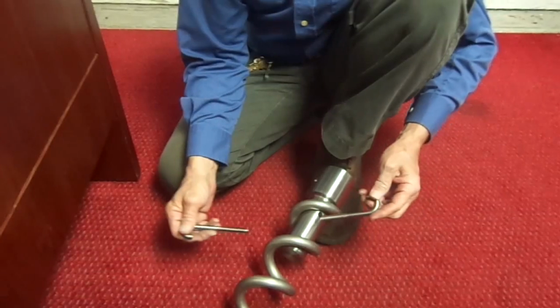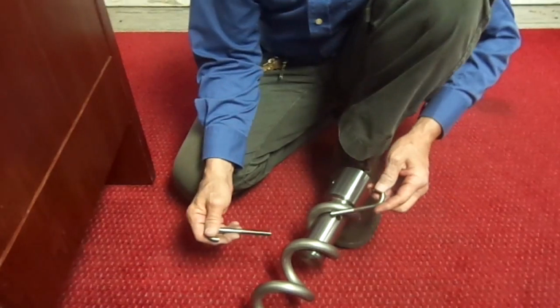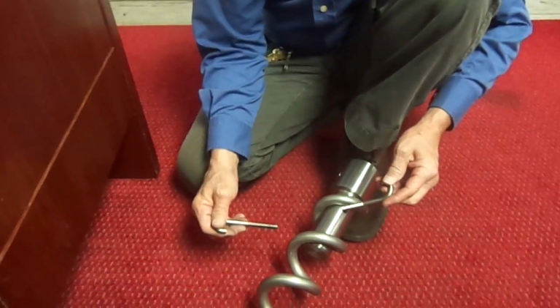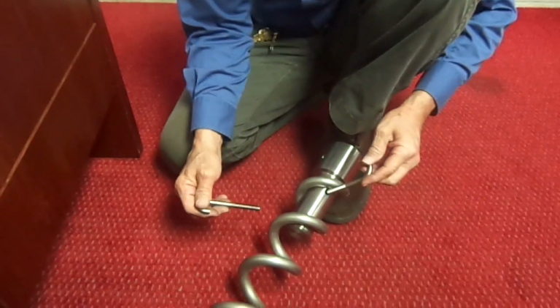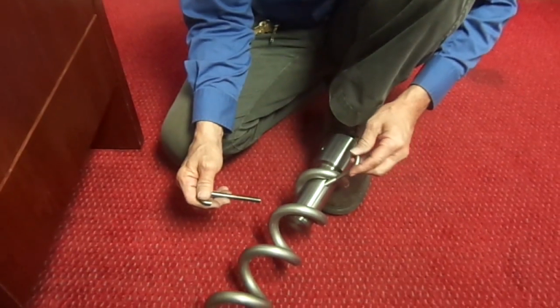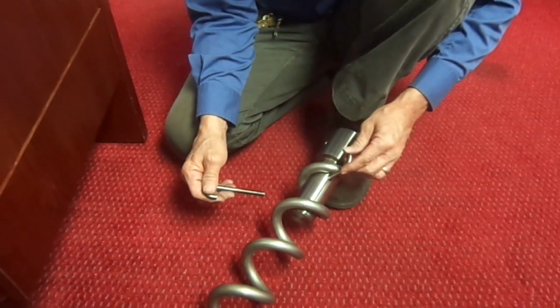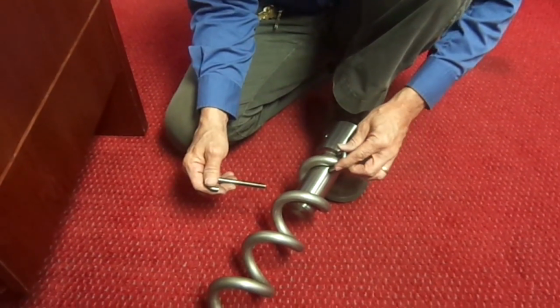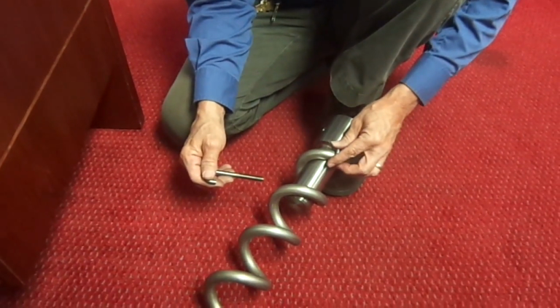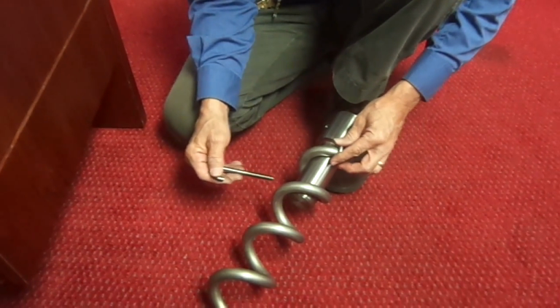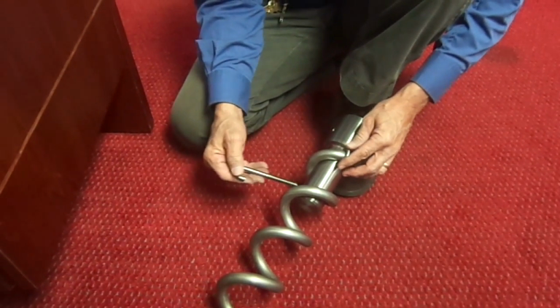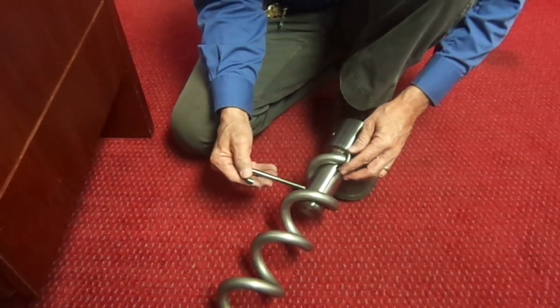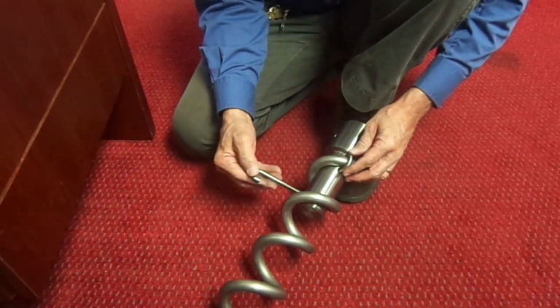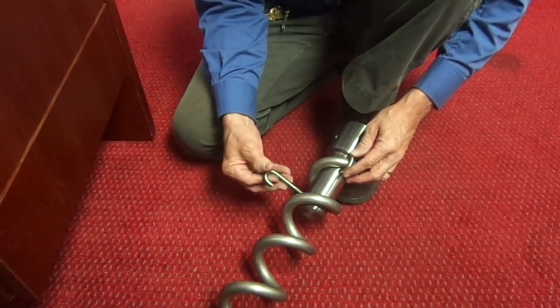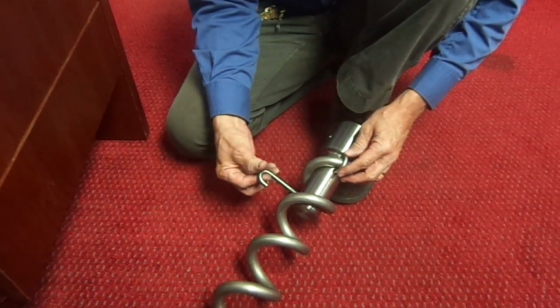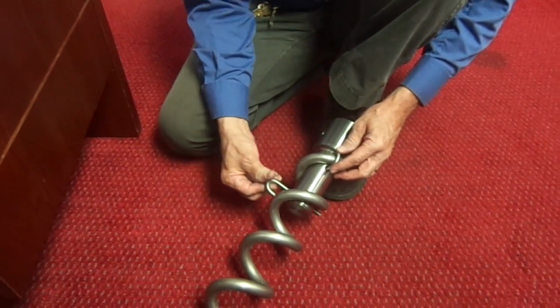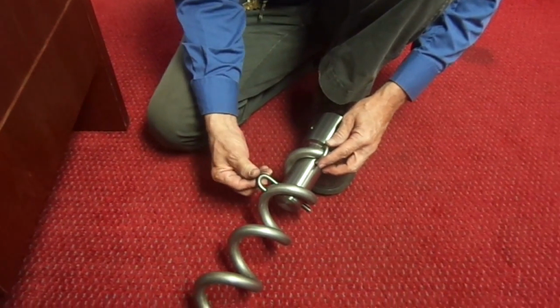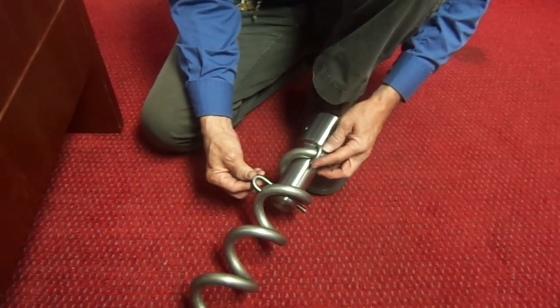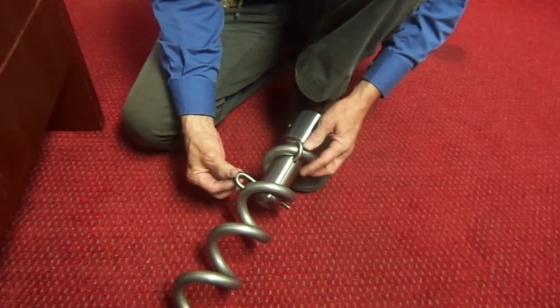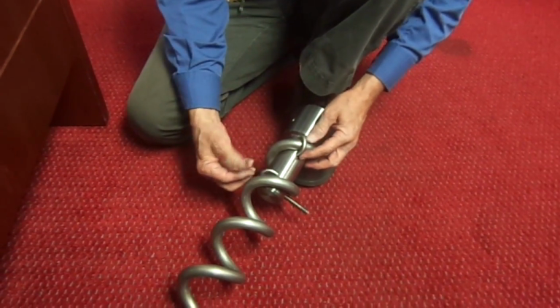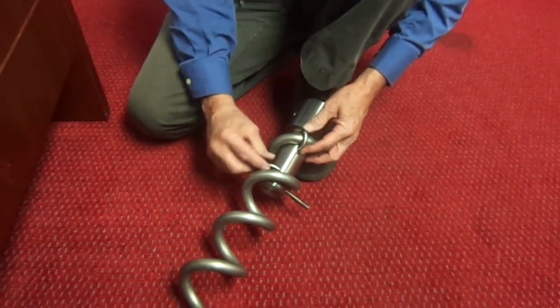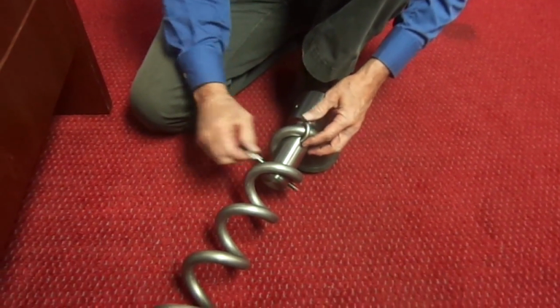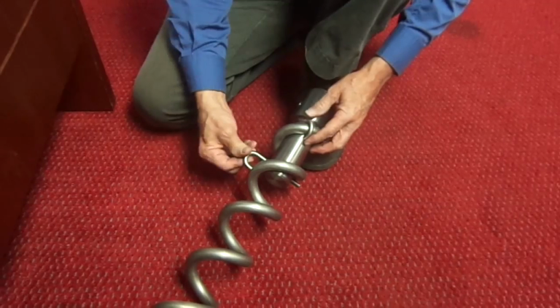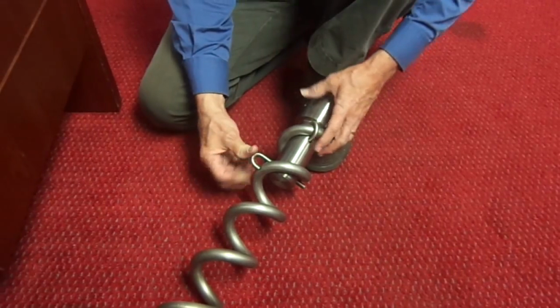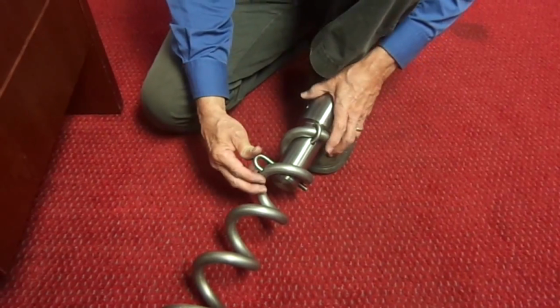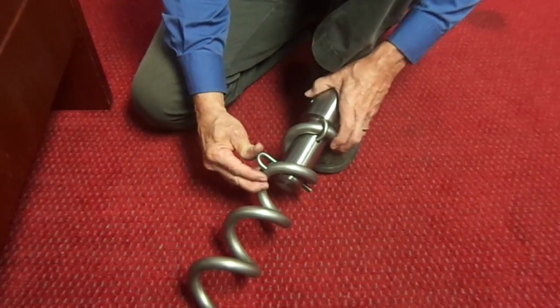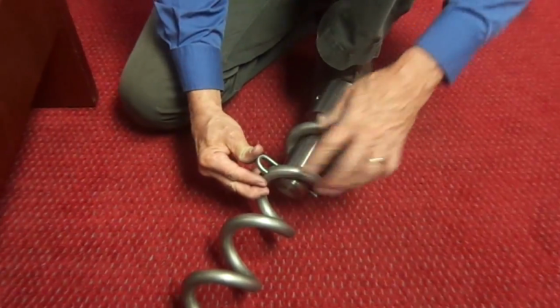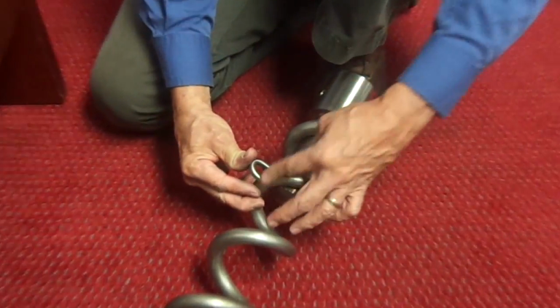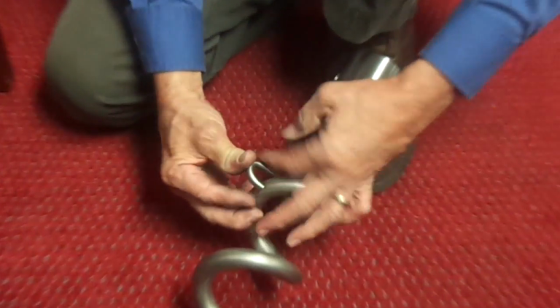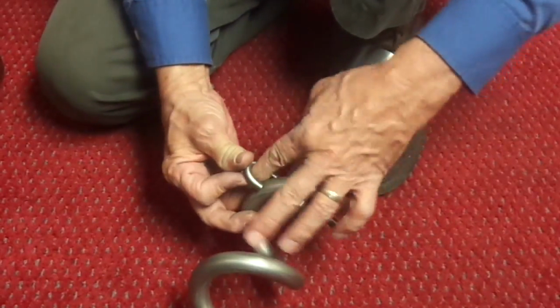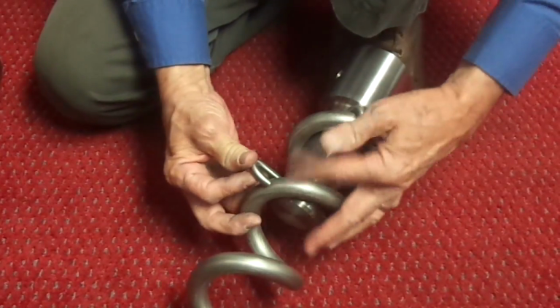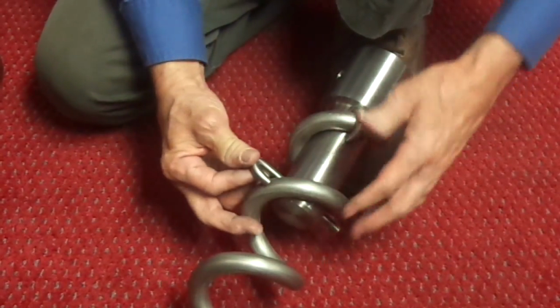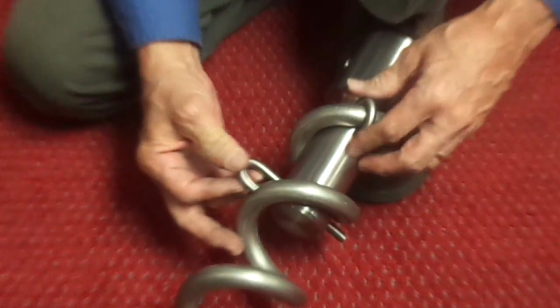Okay. Sometimes these things, it seems obvious and sometimes it's not. Looks like it won't fit. How's that going to go on there? There's a big gap.